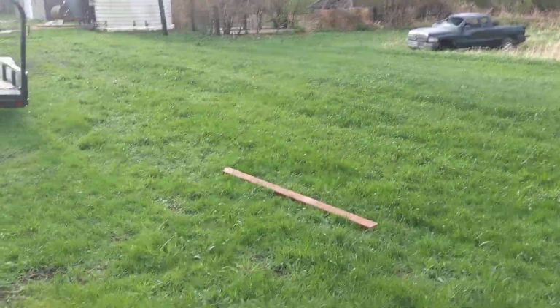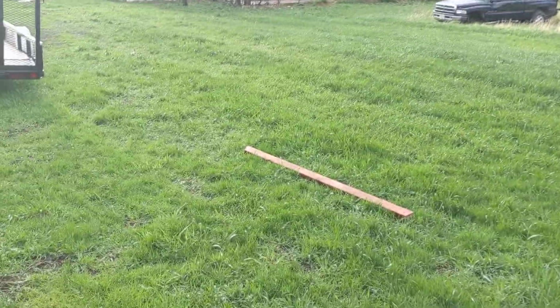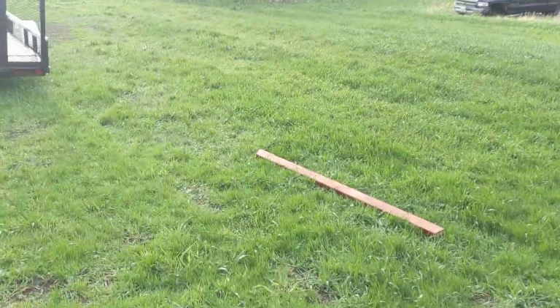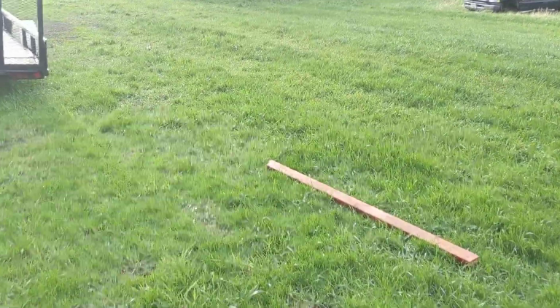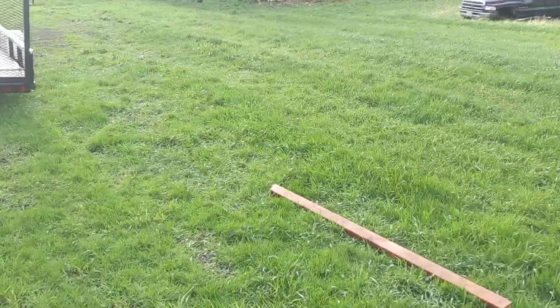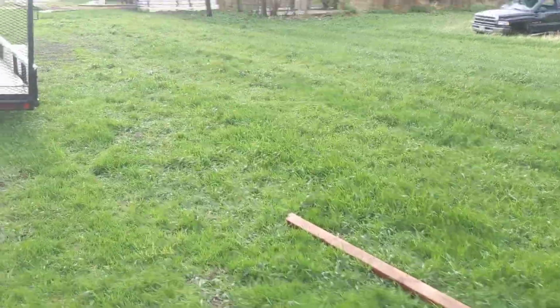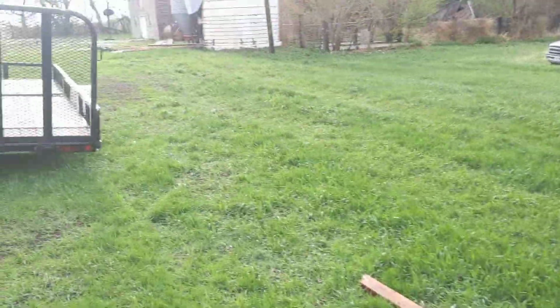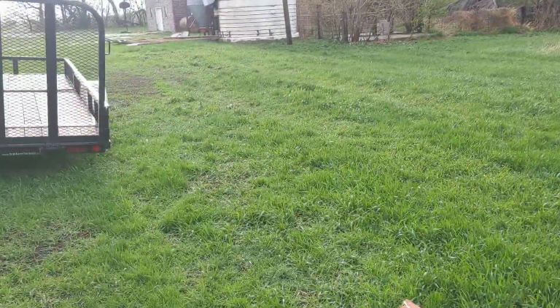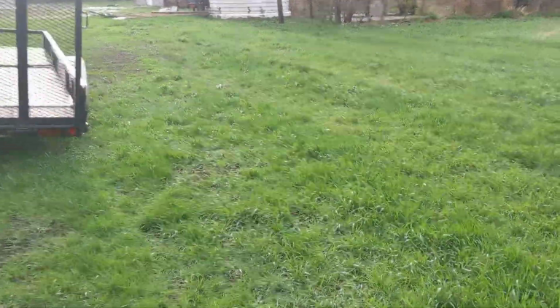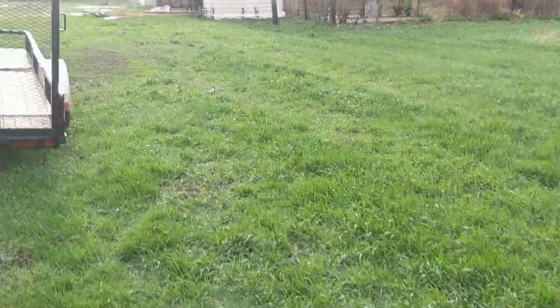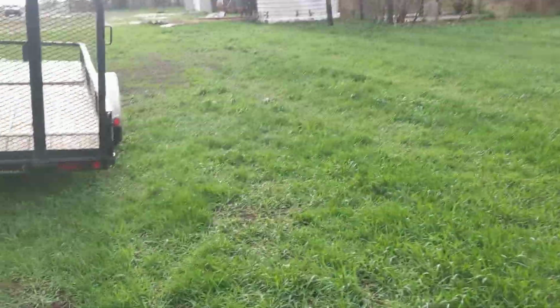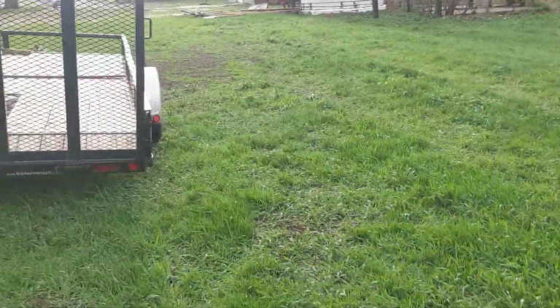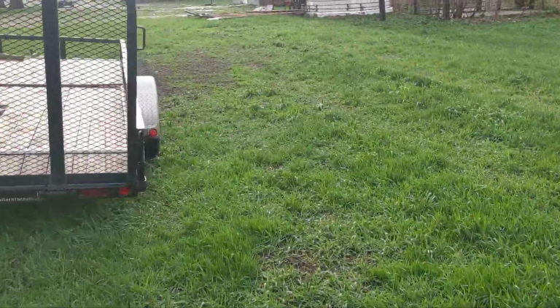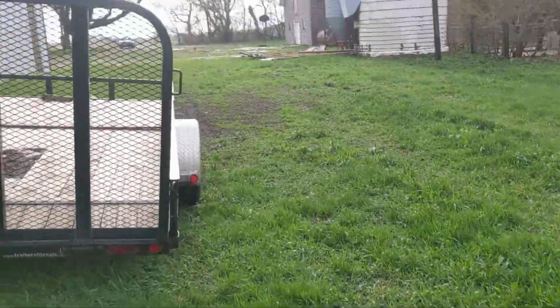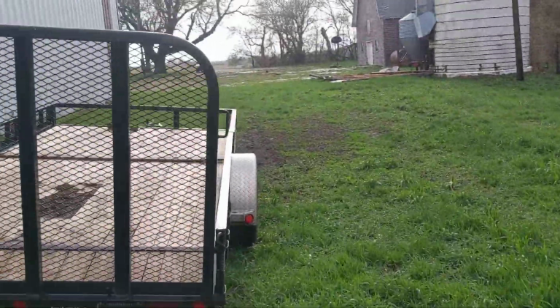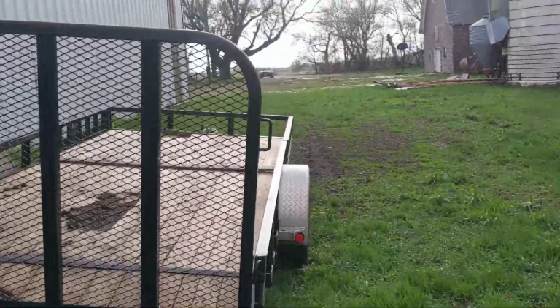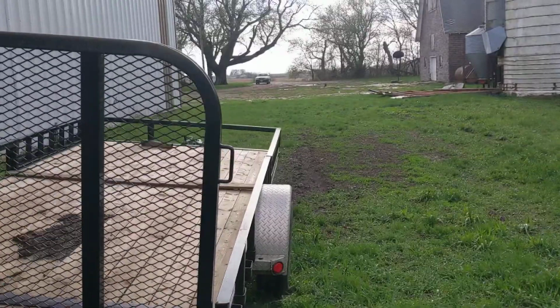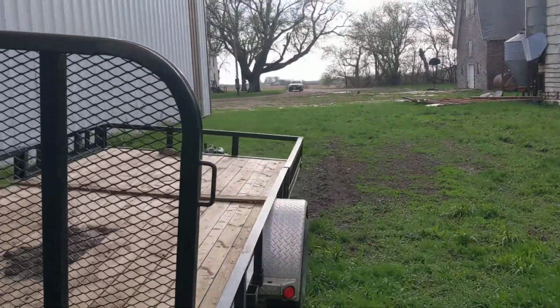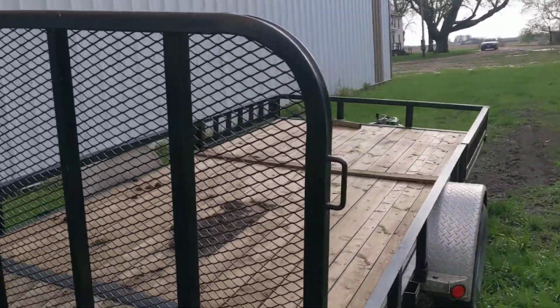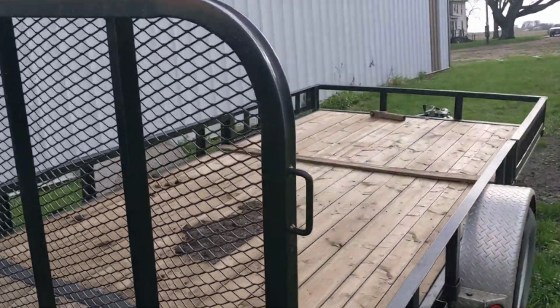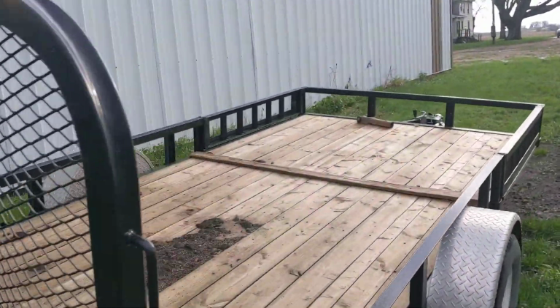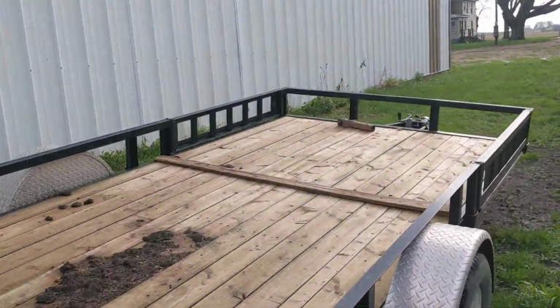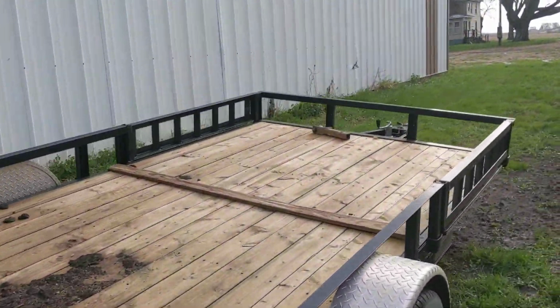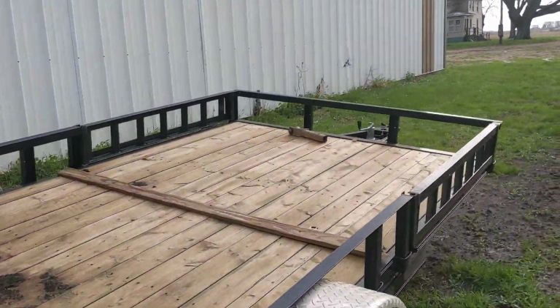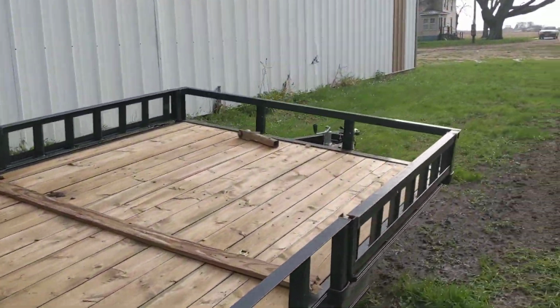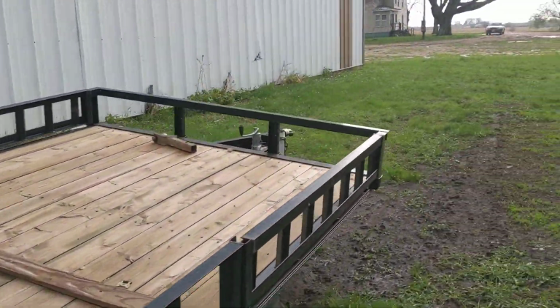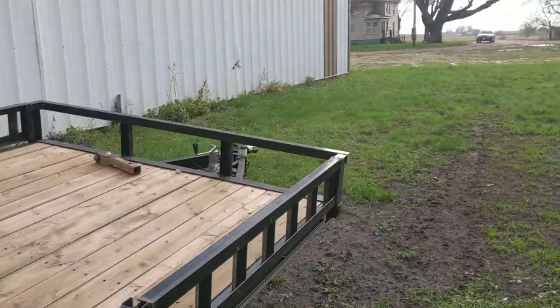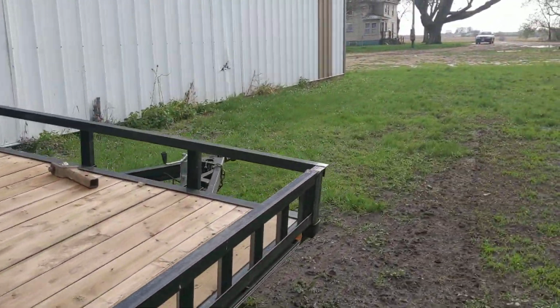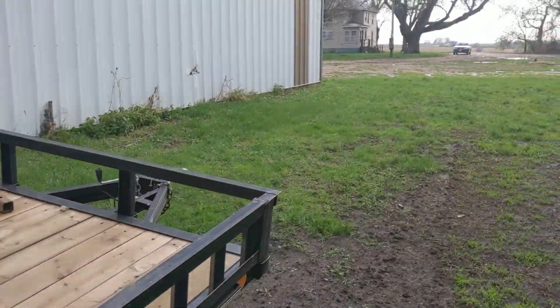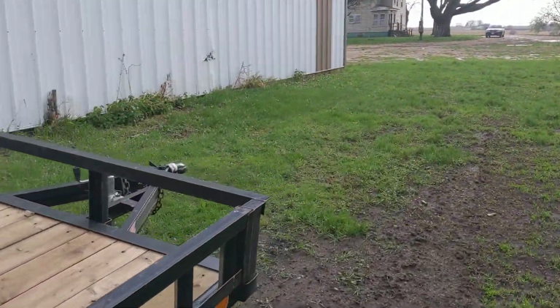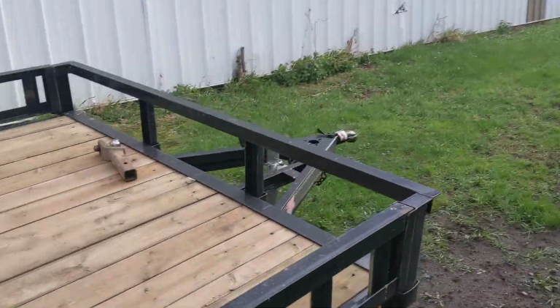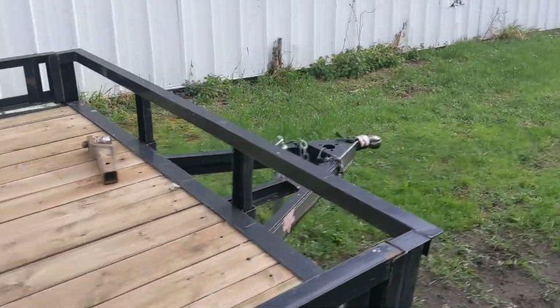We had siding blow off one of the houses. Here's another board laying here. The lawn mower trailer looks good — it's sitting outside here. At least nothing landed on that.